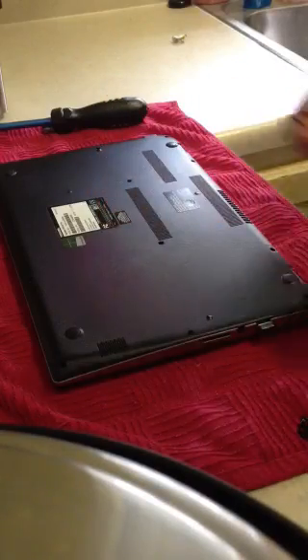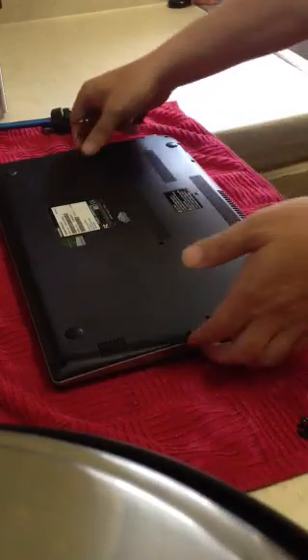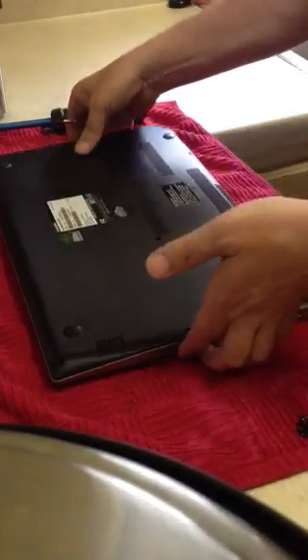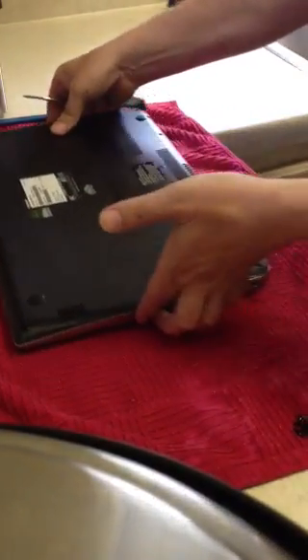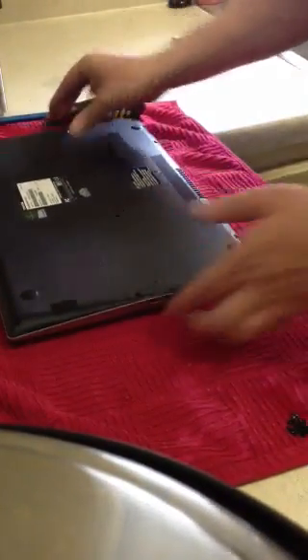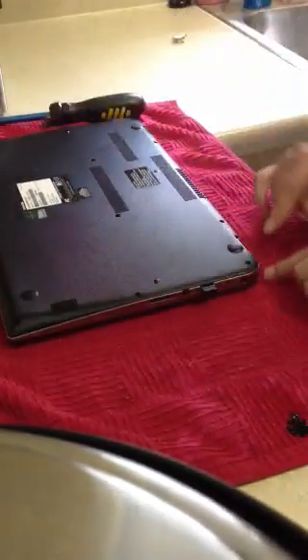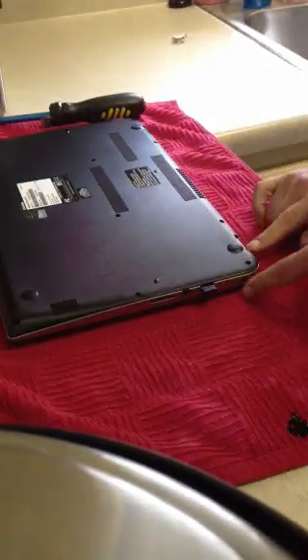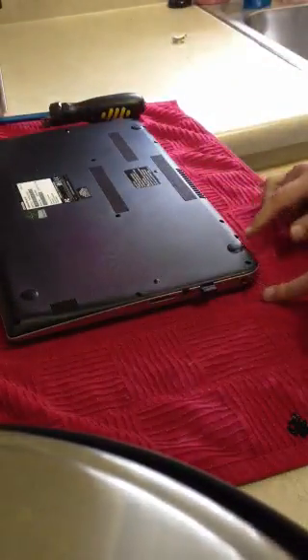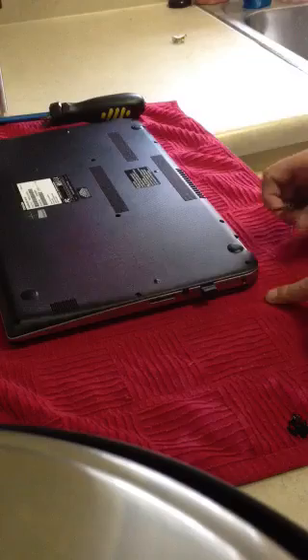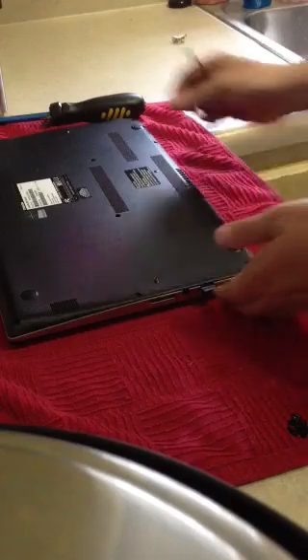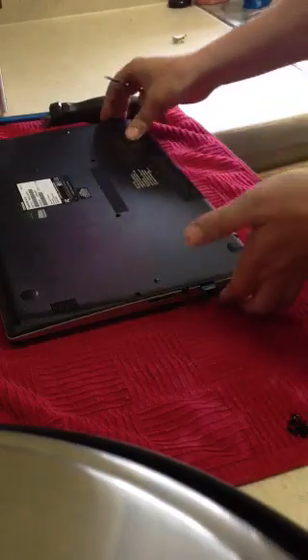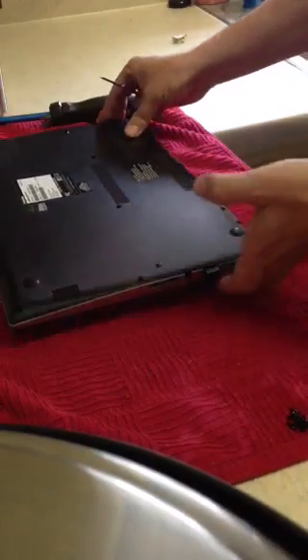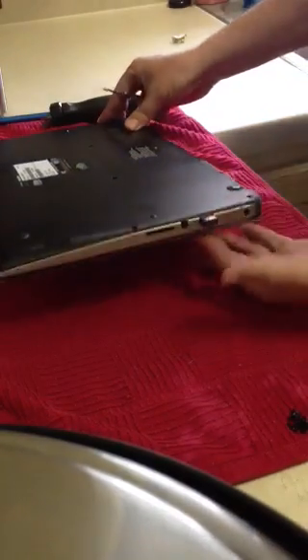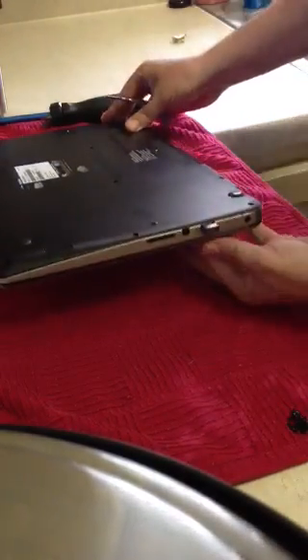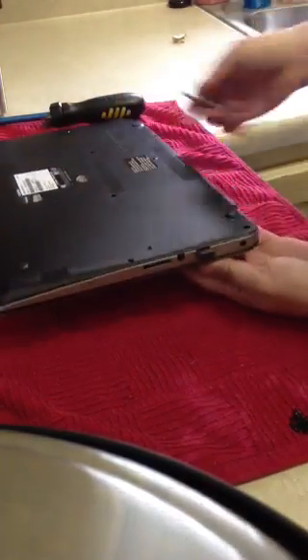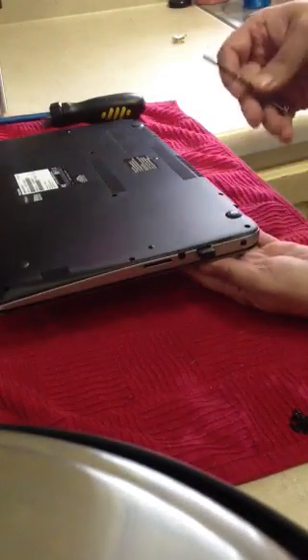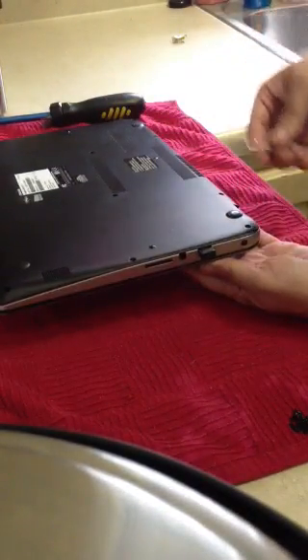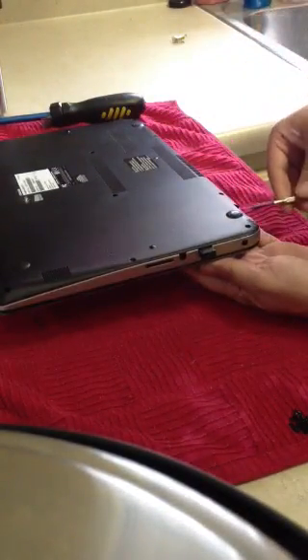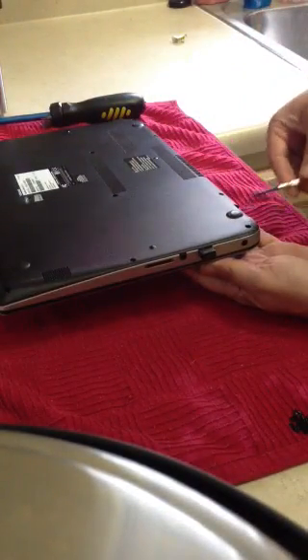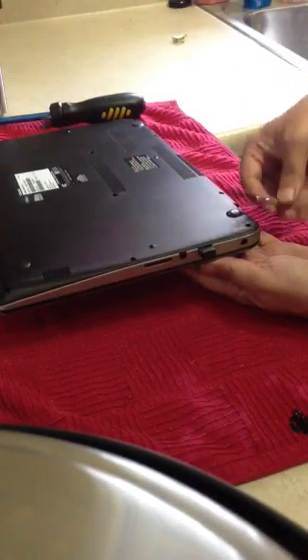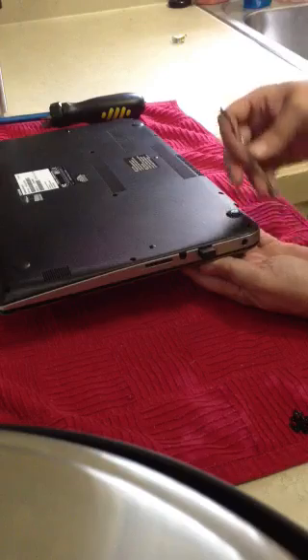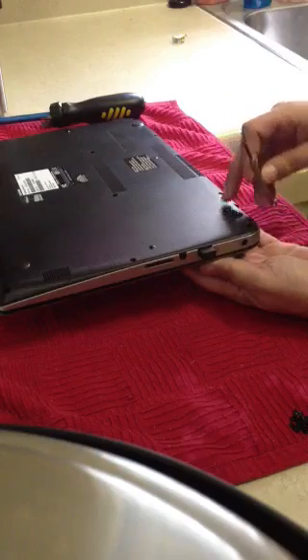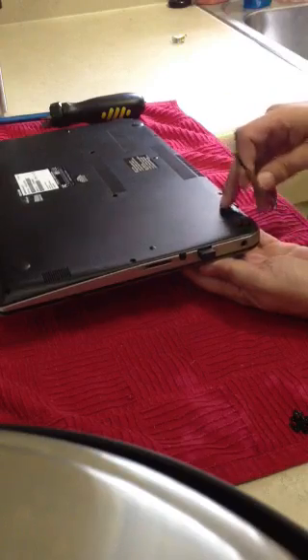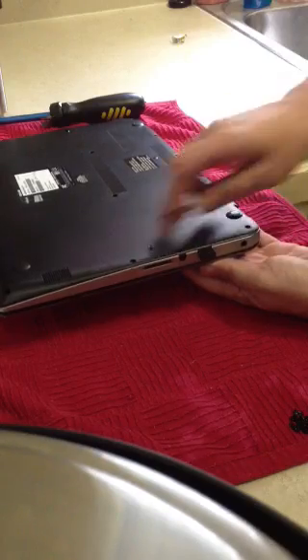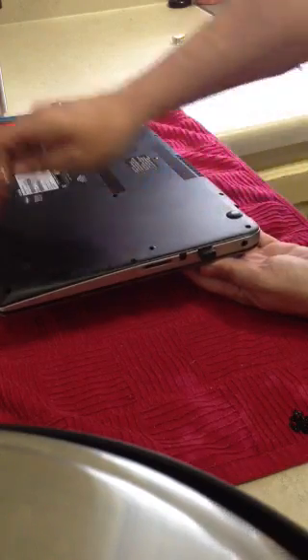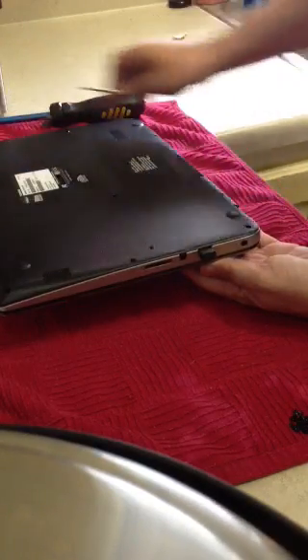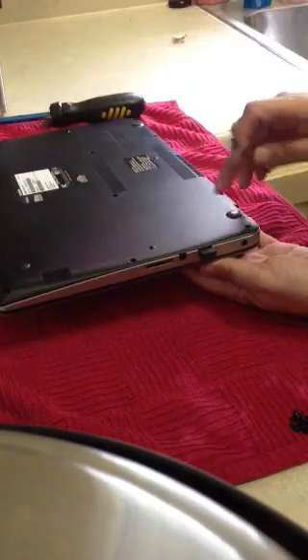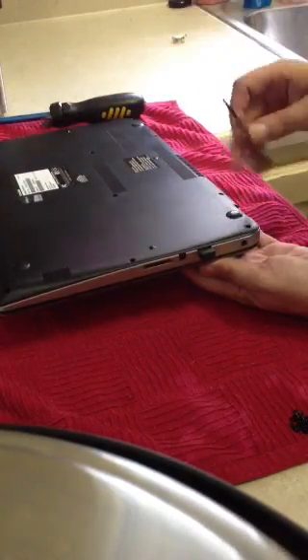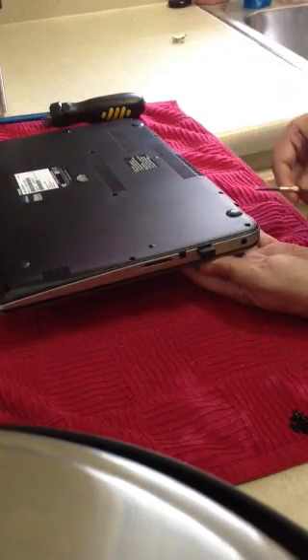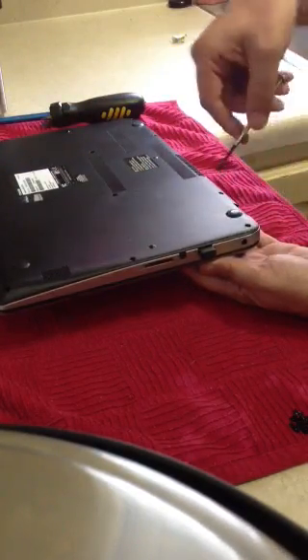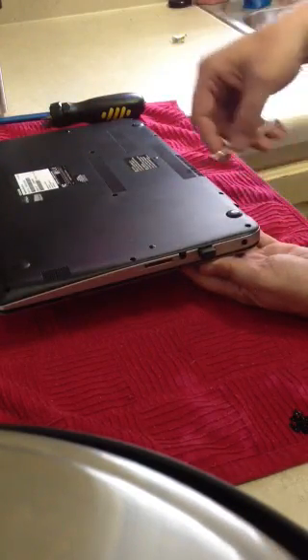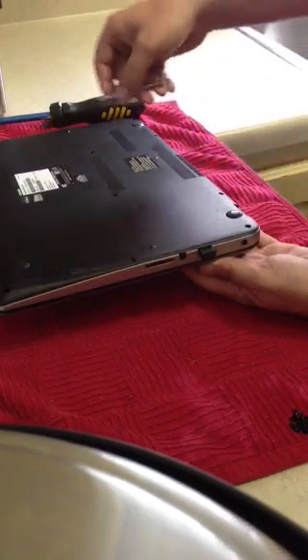The first thing you want to do is get to the back corner where your power input is at. You're going to want to lift up the laptop, get this into the hinge point, and apply pressure against the top or the bottom of the casing — always against the plastic, never against the actual components.